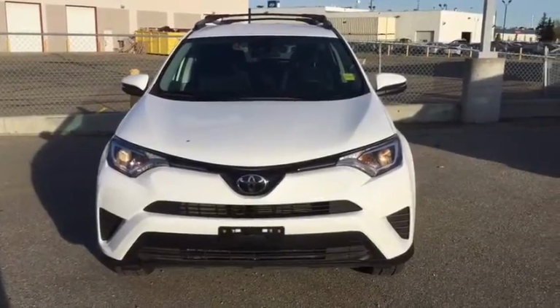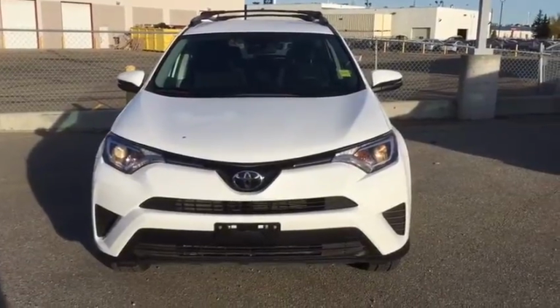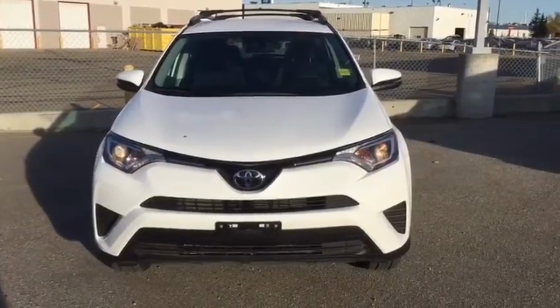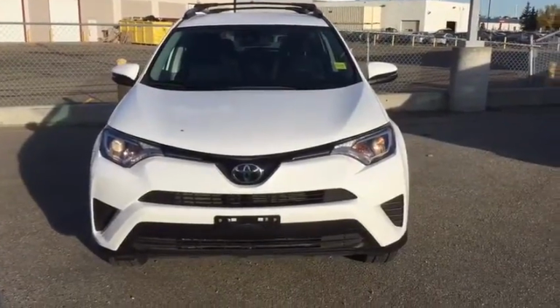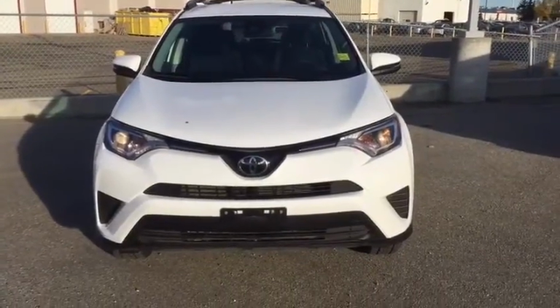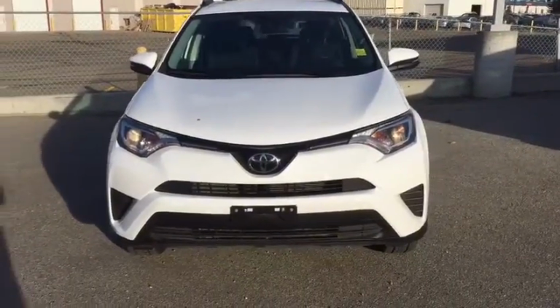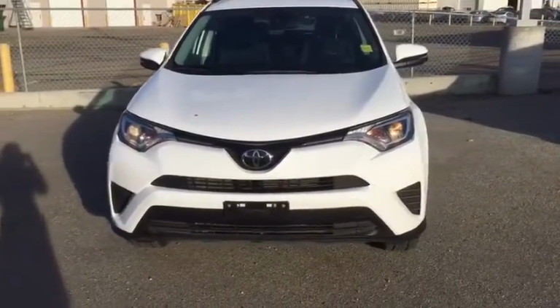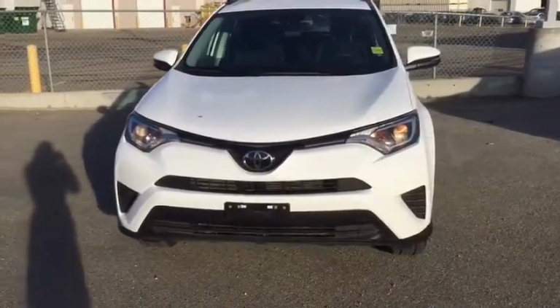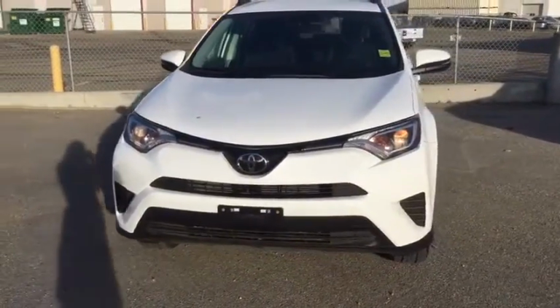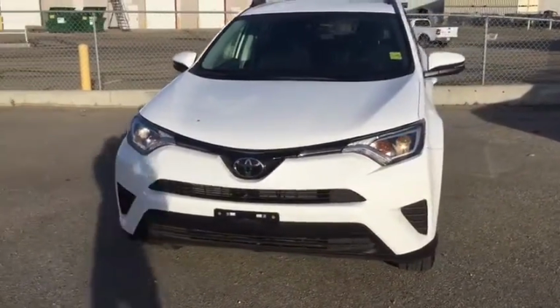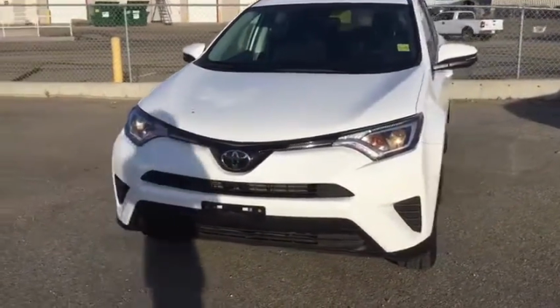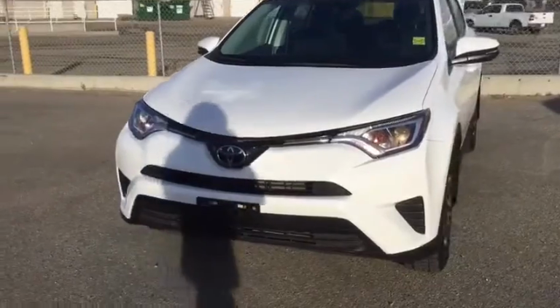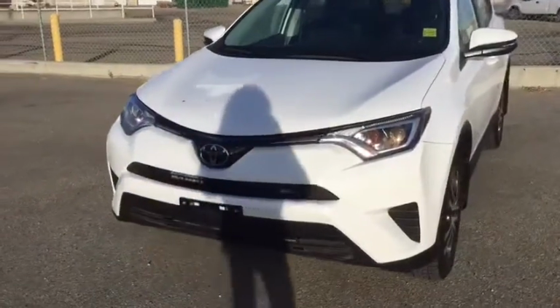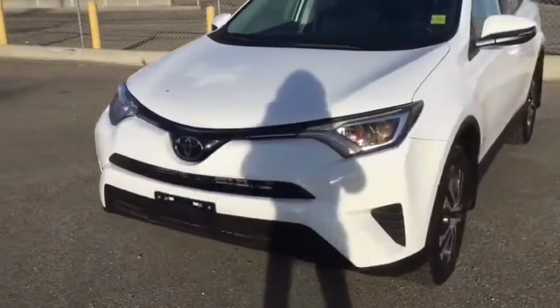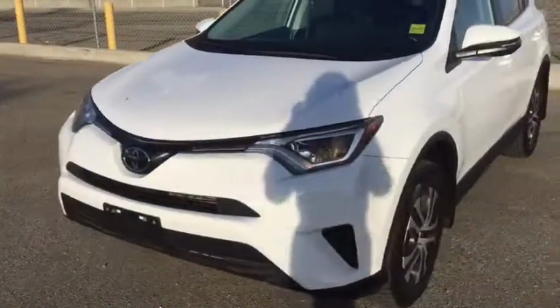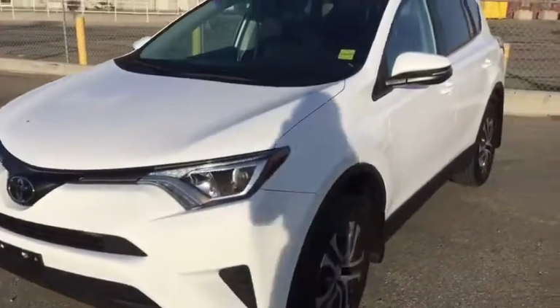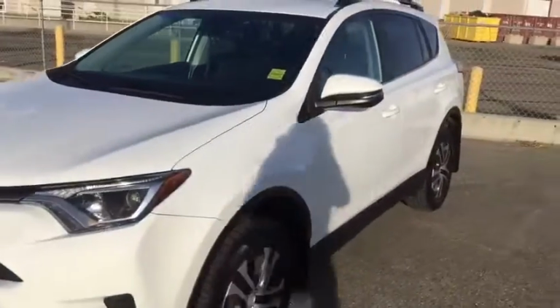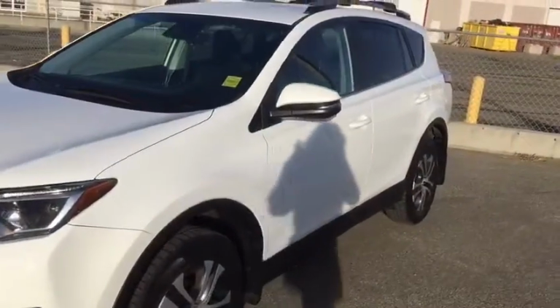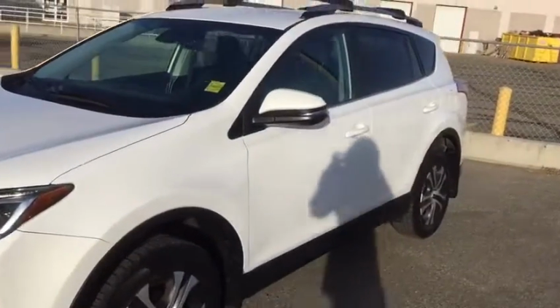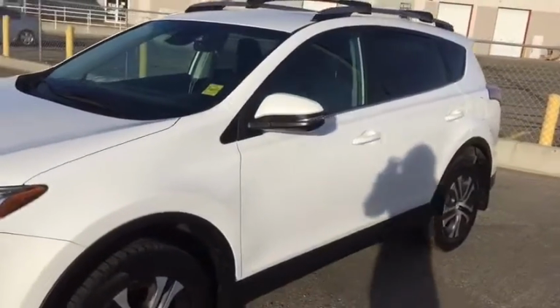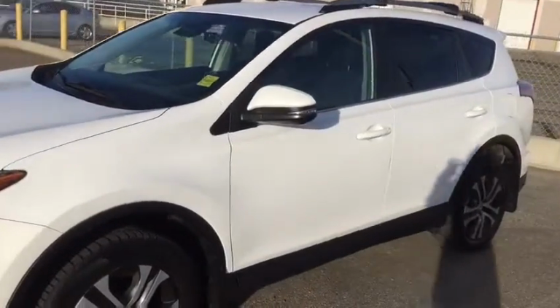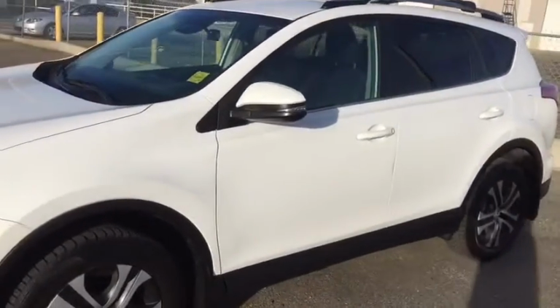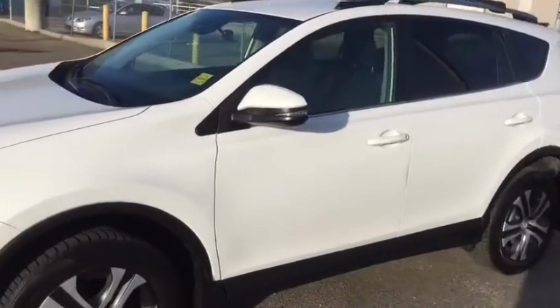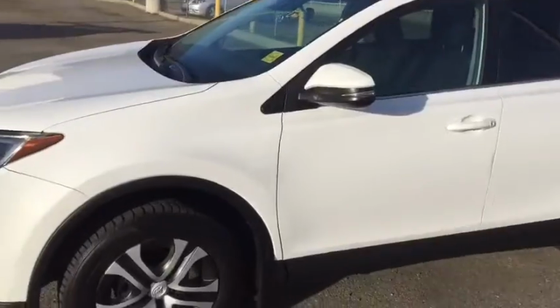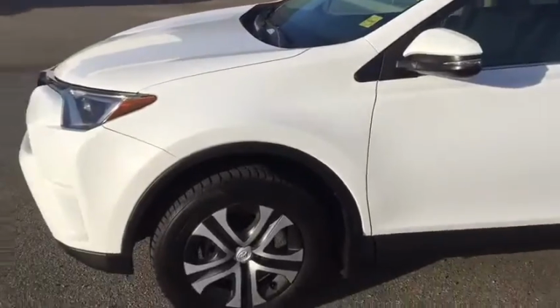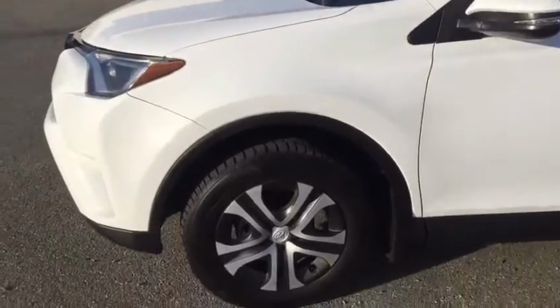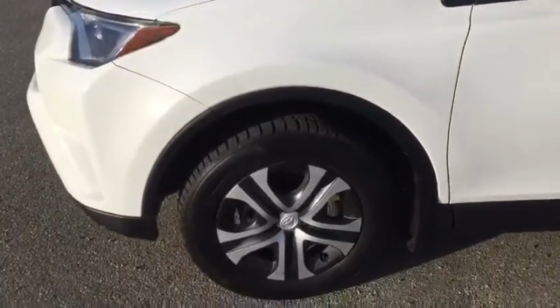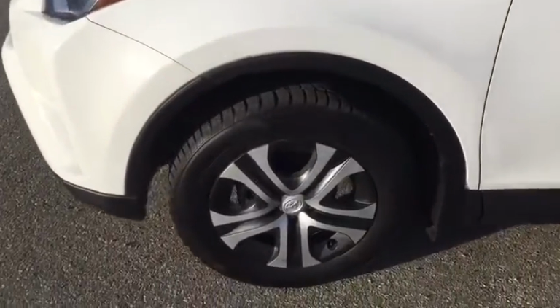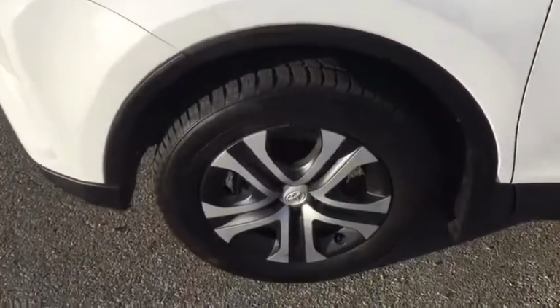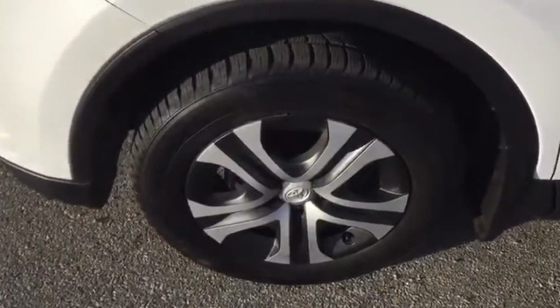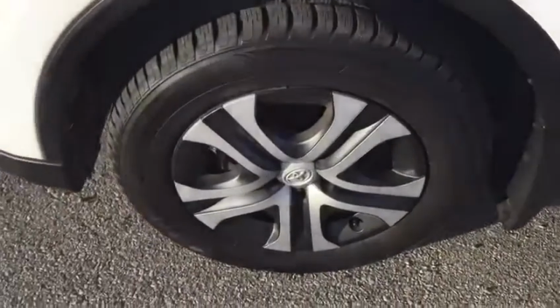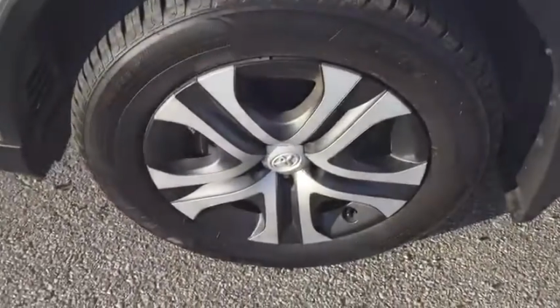So here you have it. As you can see it's in amazing condition. A little bit of a front view for you. You got the side view here. Tires are in amazing condition with really neat rims.